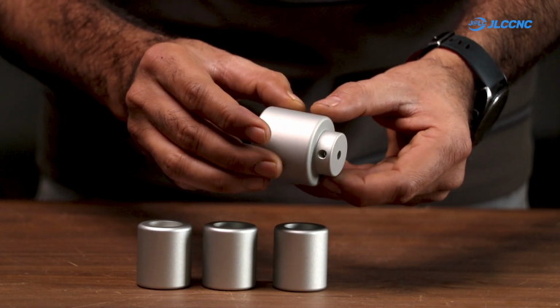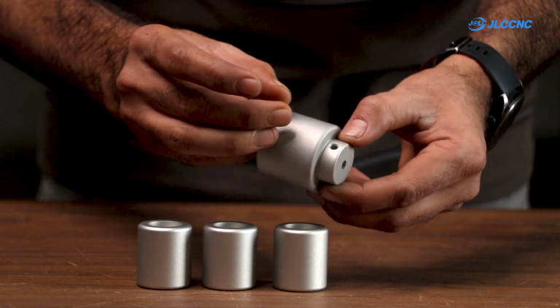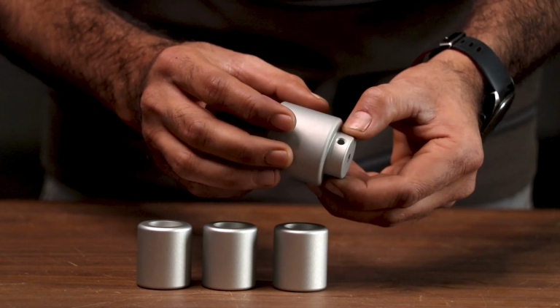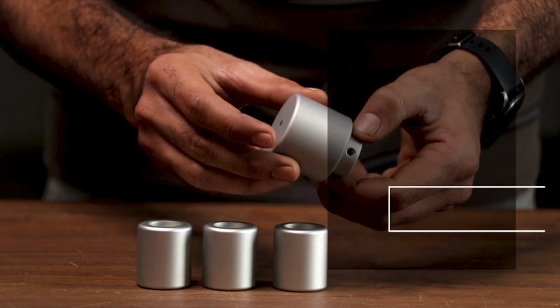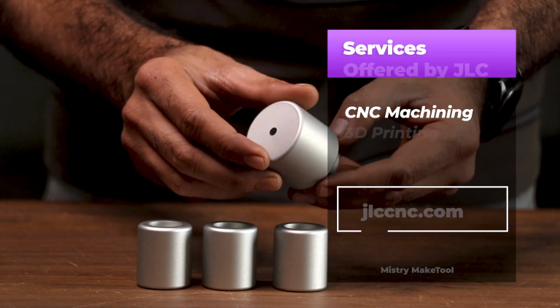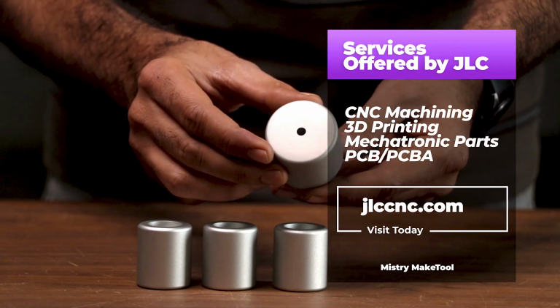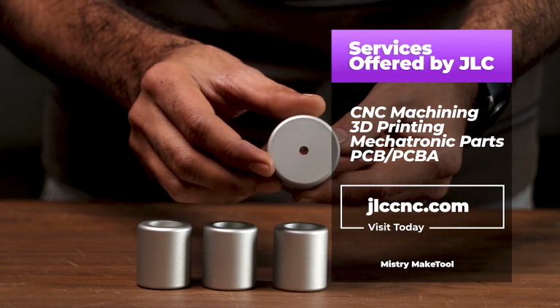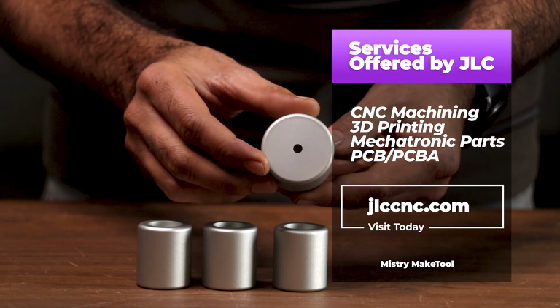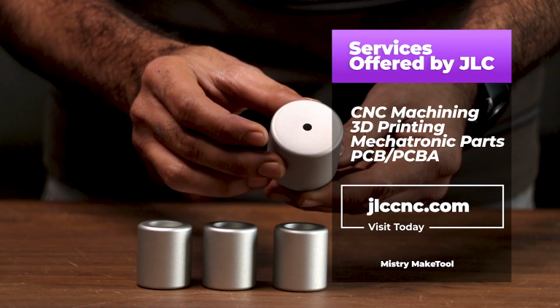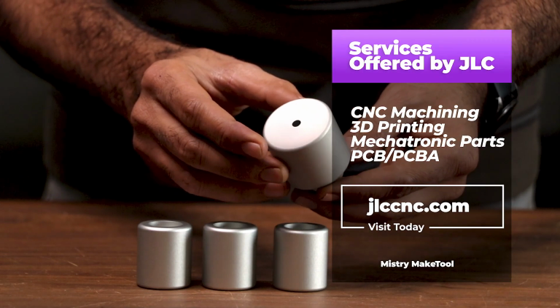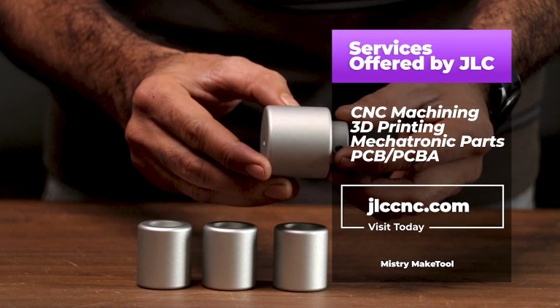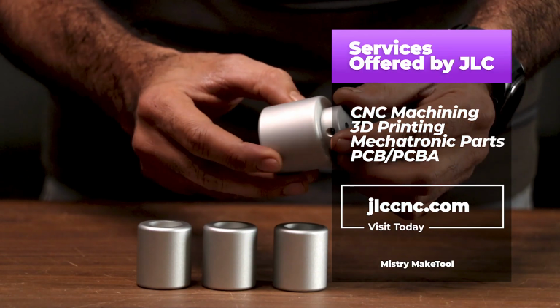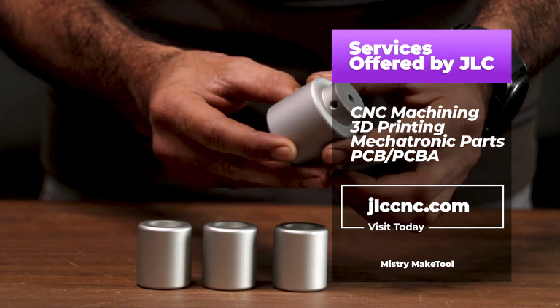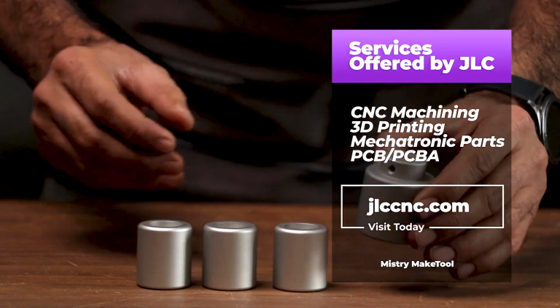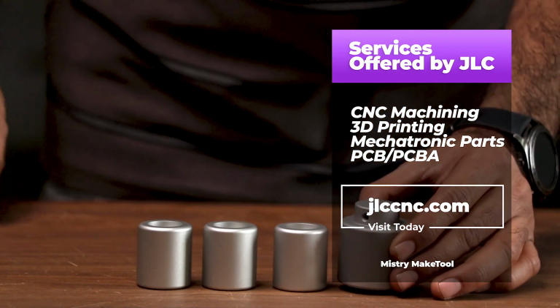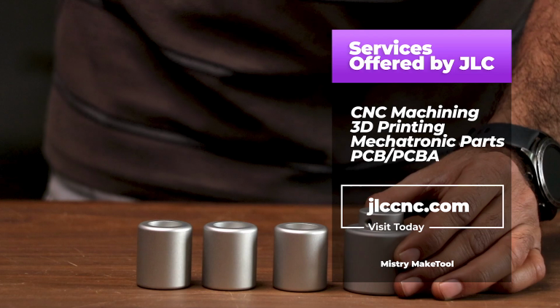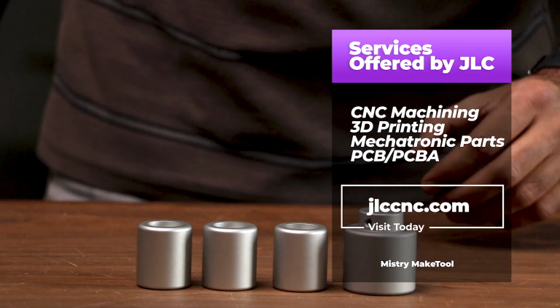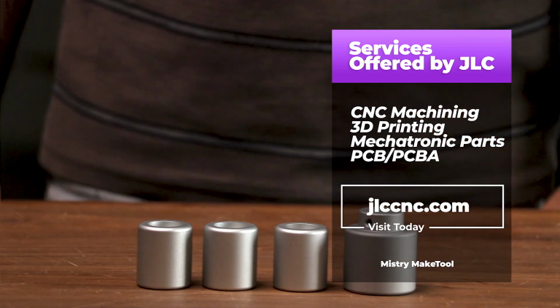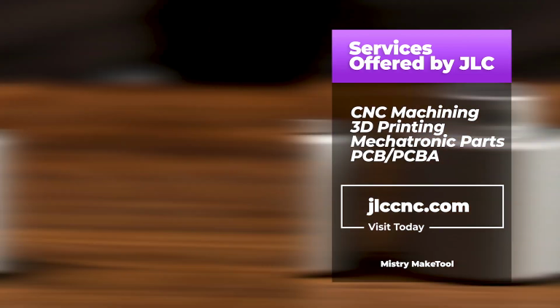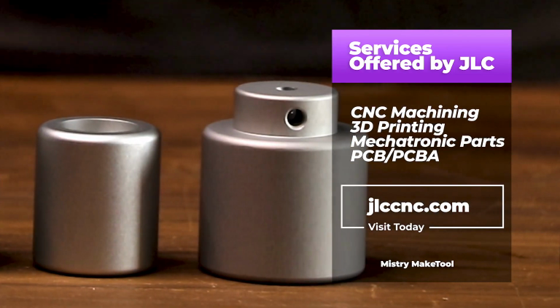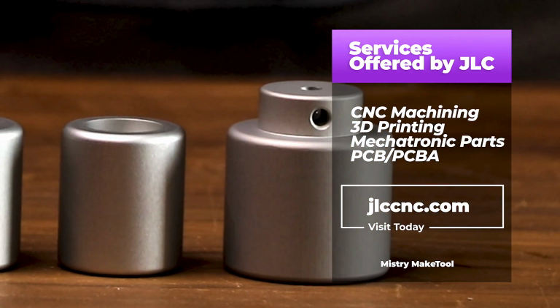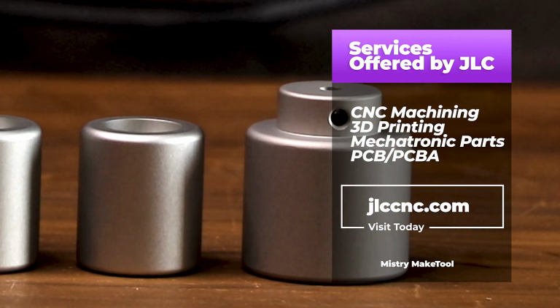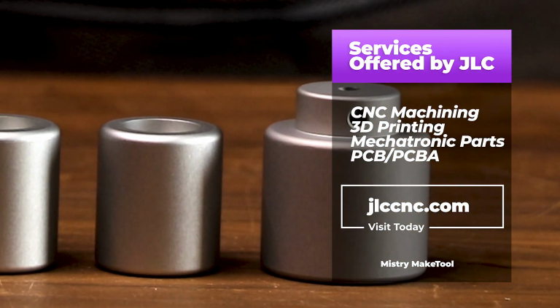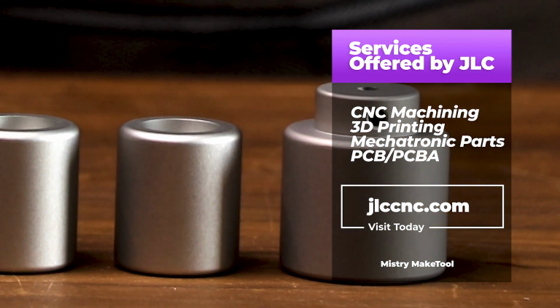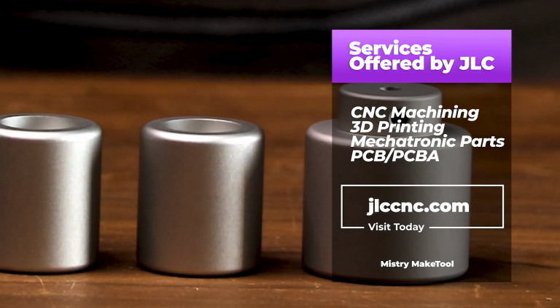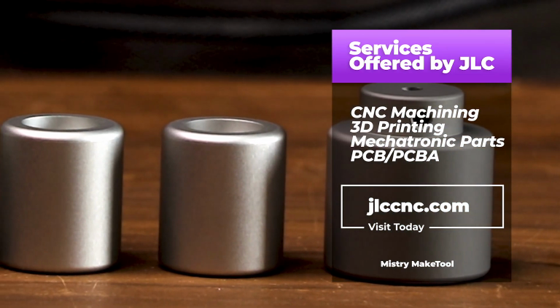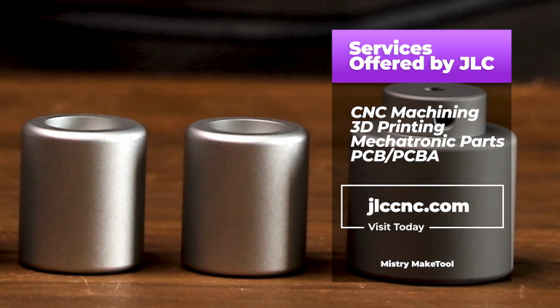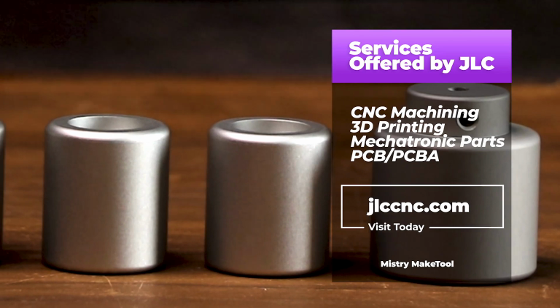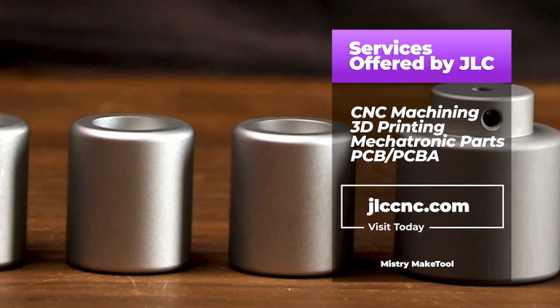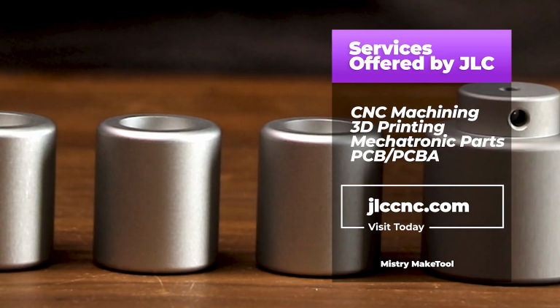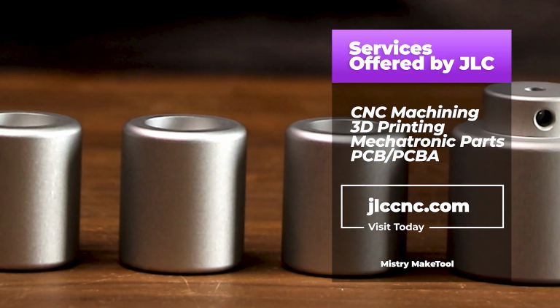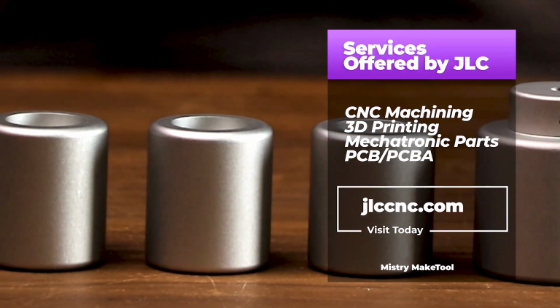If you are designing new products or prototypes, head over to JLCCNC.com. With their wide range of services and commitment to quality, they are the ultimate partner for makers and professionals. Don't forget to check them out and start your next project today.